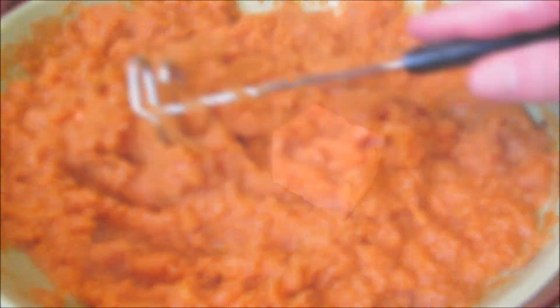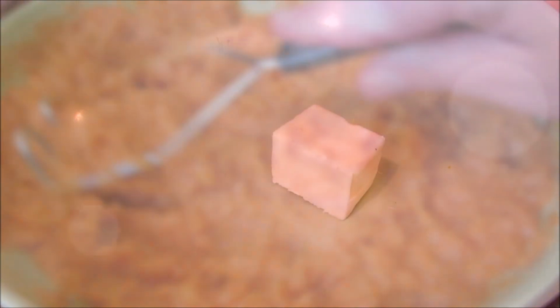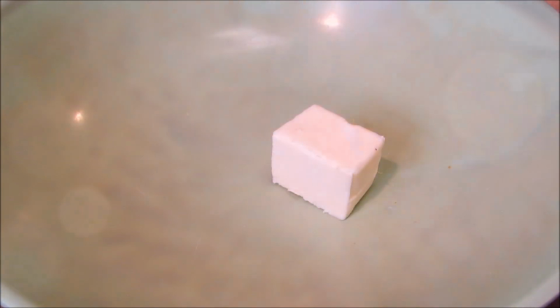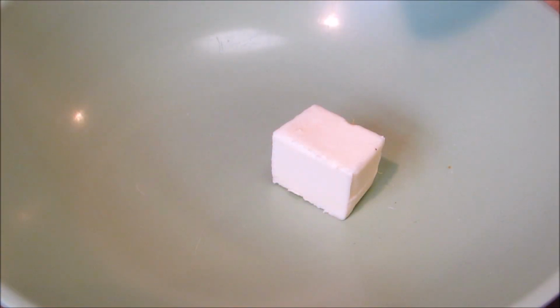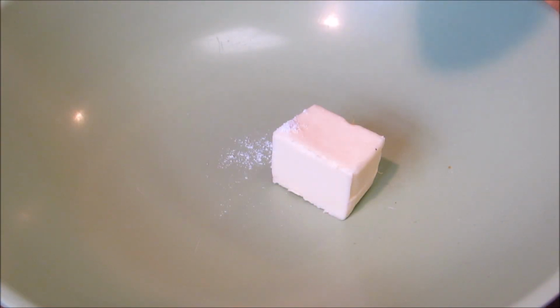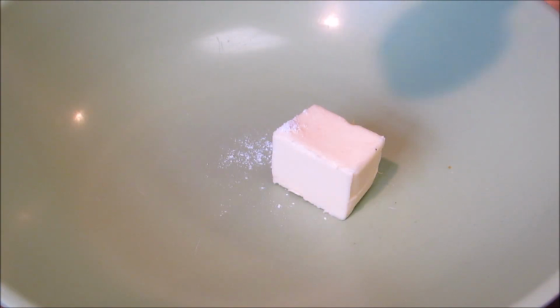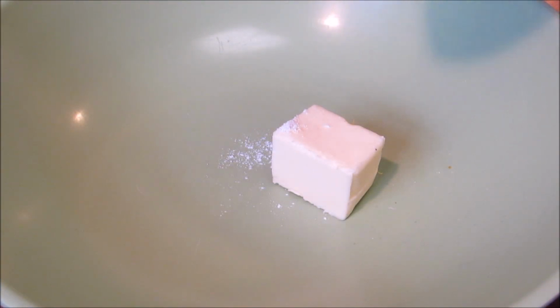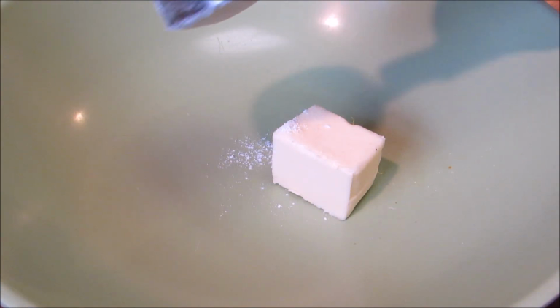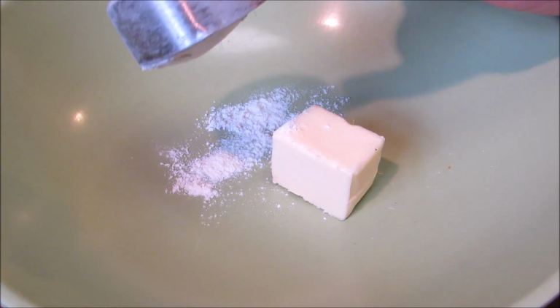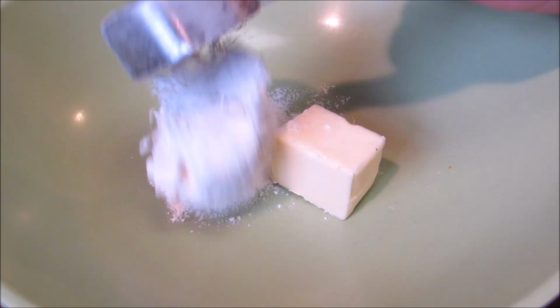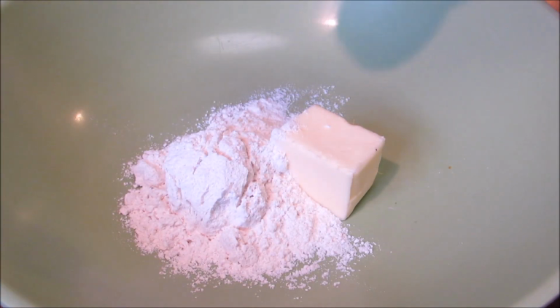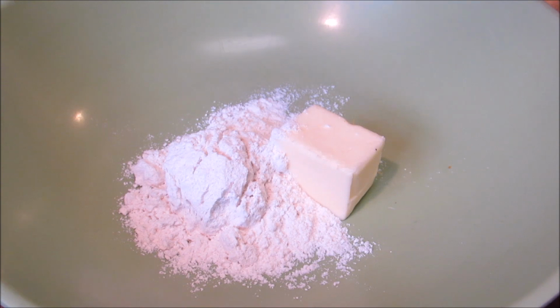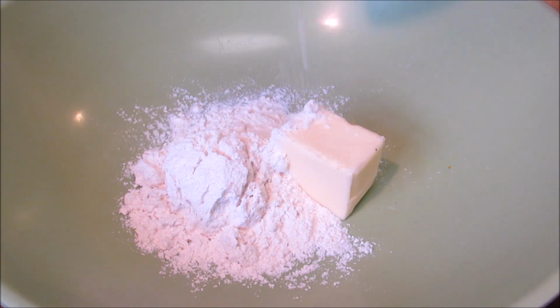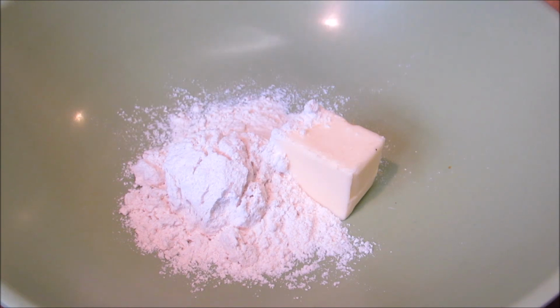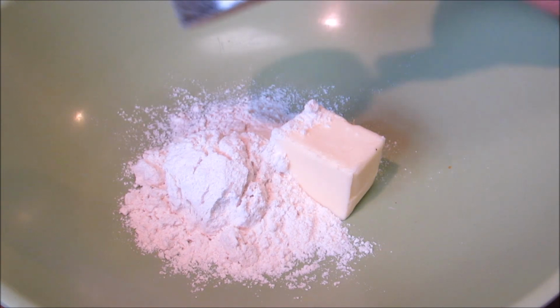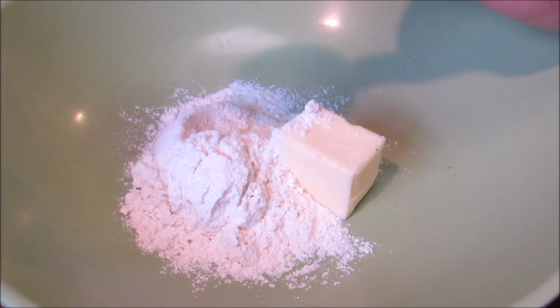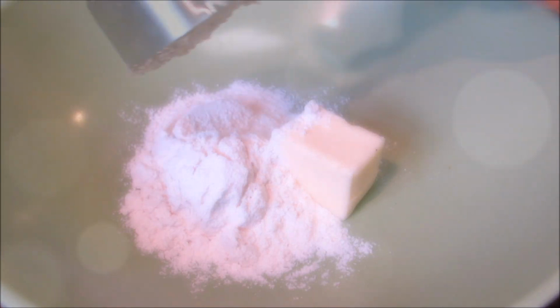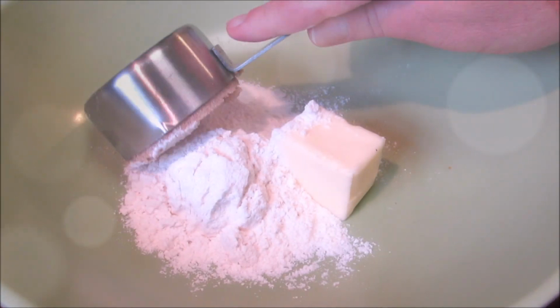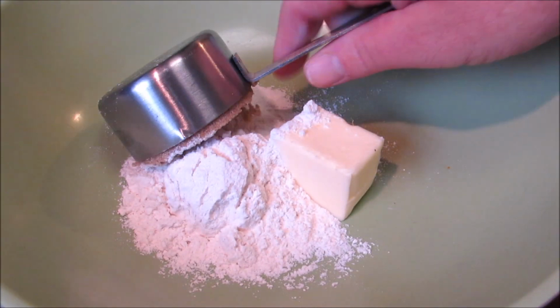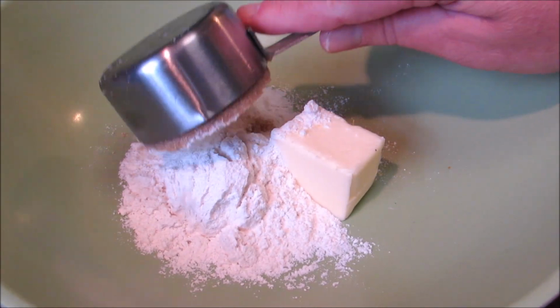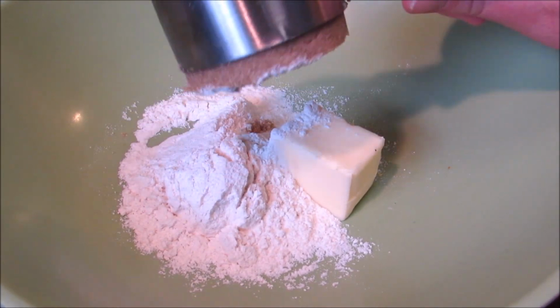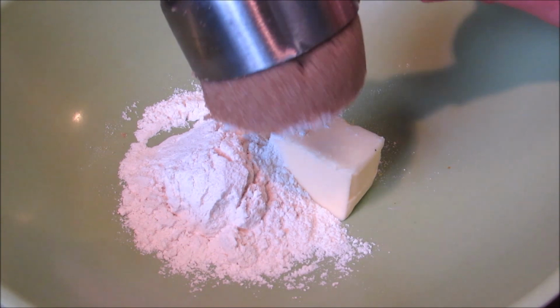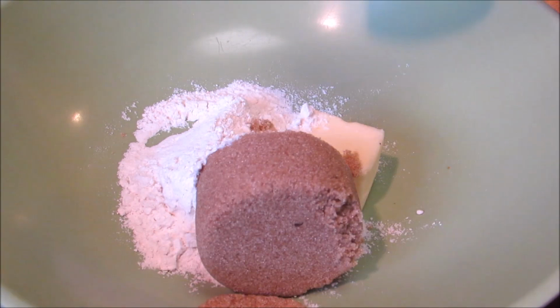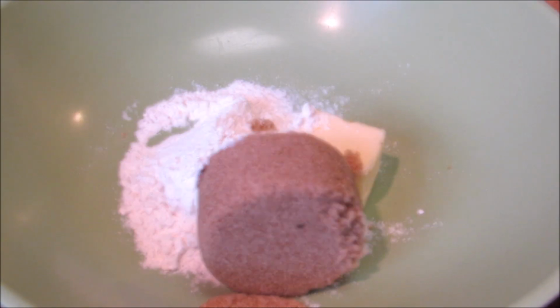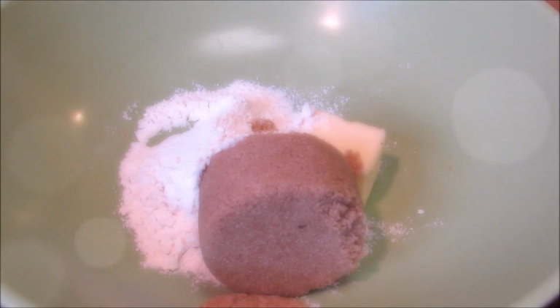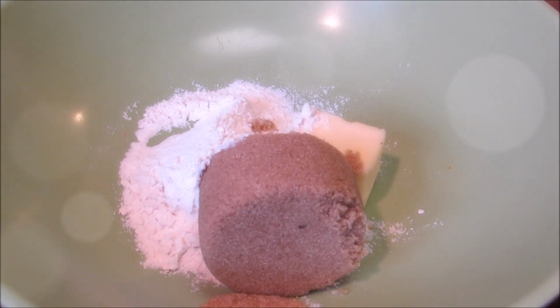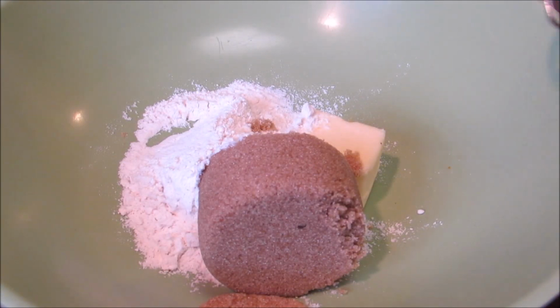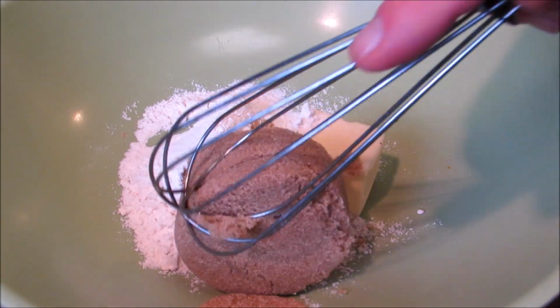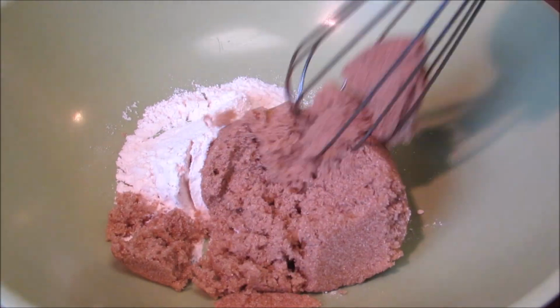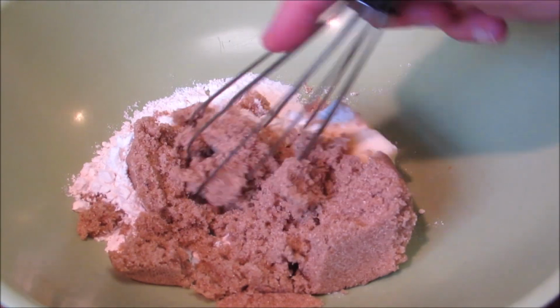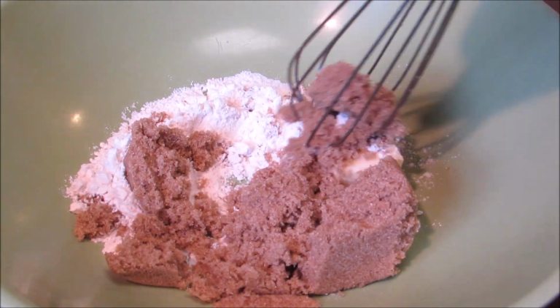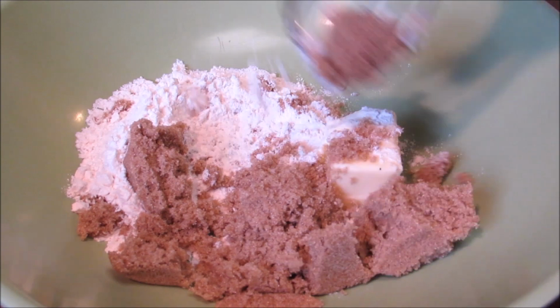Now I'm going to make the topping for the sweet potato casserole. I'm going to start with butter, all-purpose flour, and light brown sugar. You want to mix everything together until it's crumbly — you do not want to mix it until it's smooth.